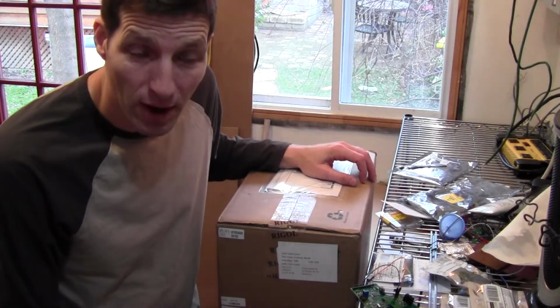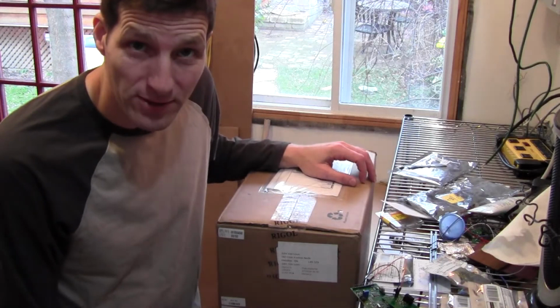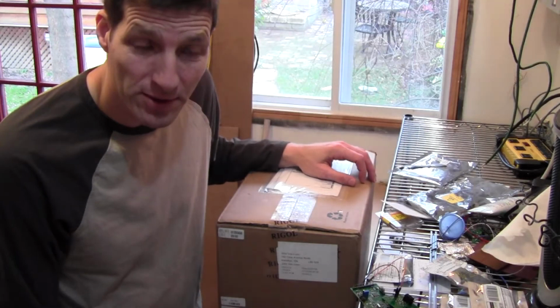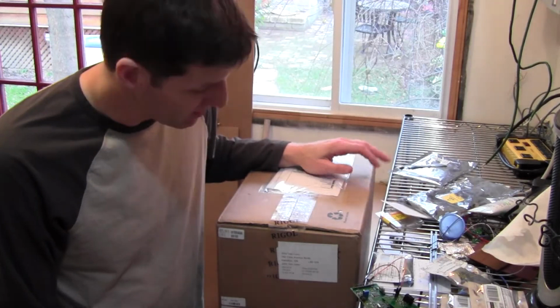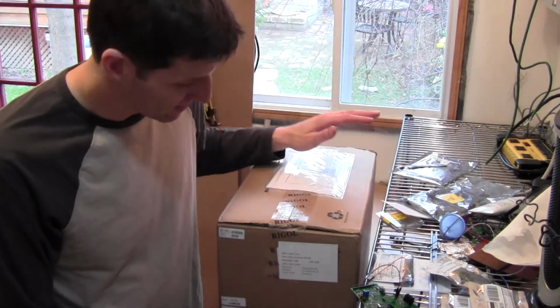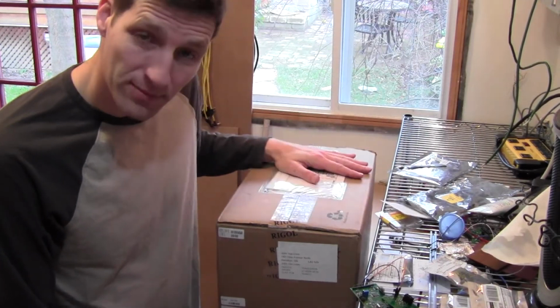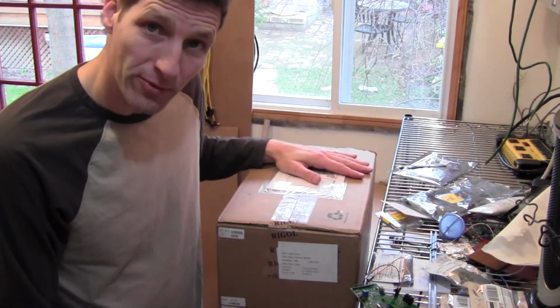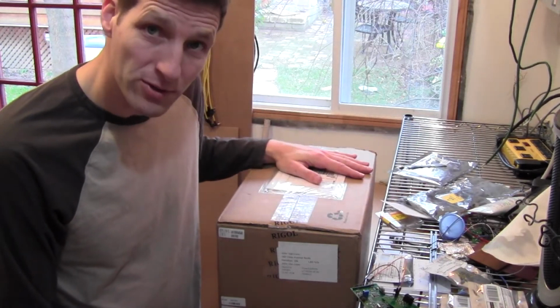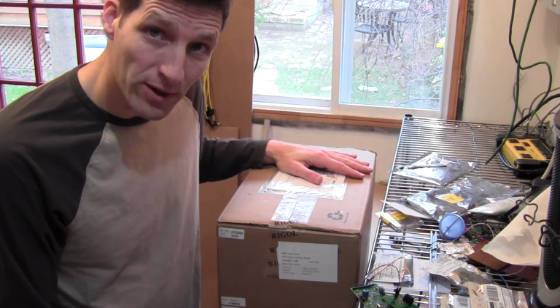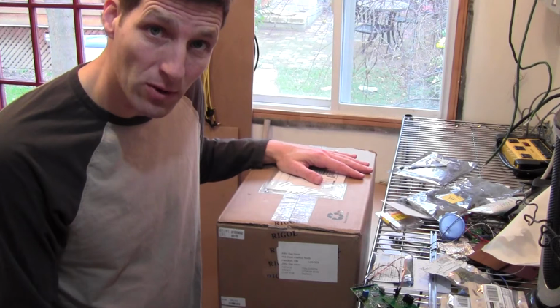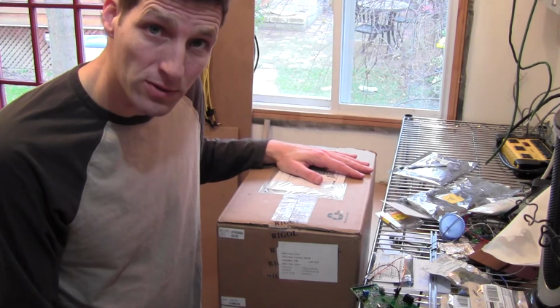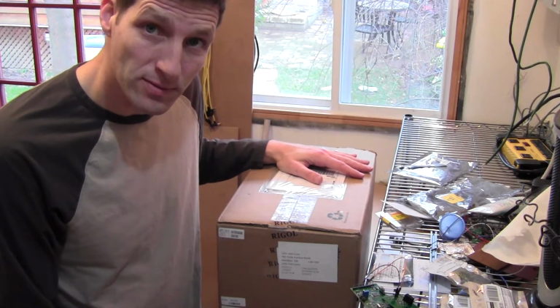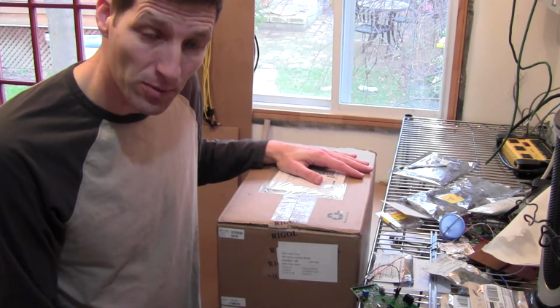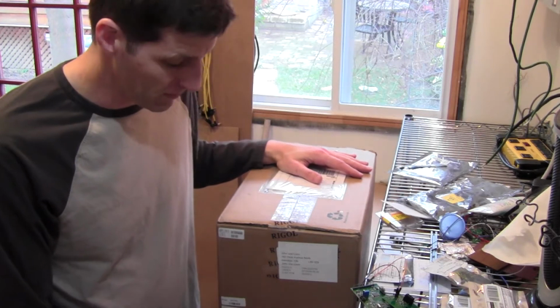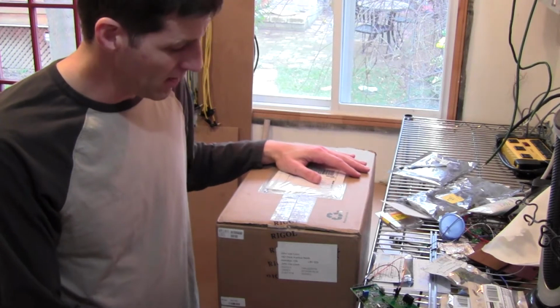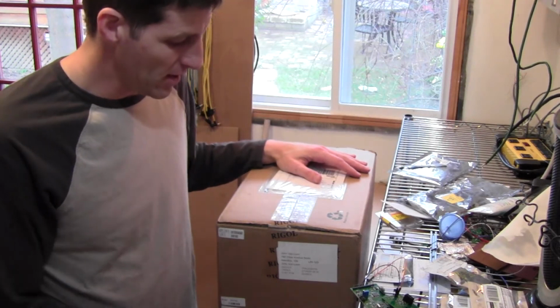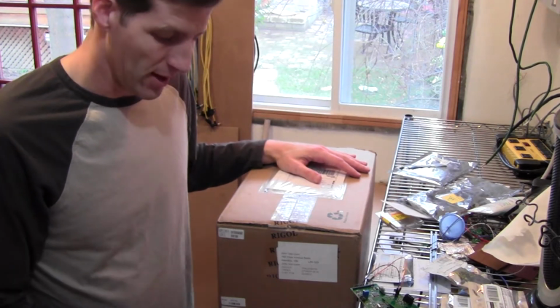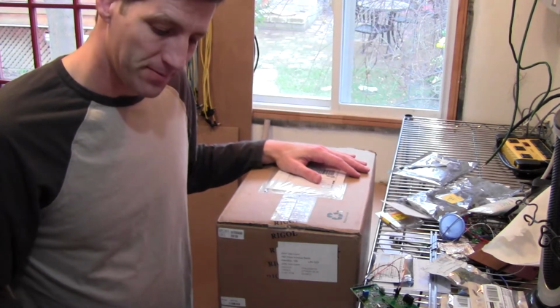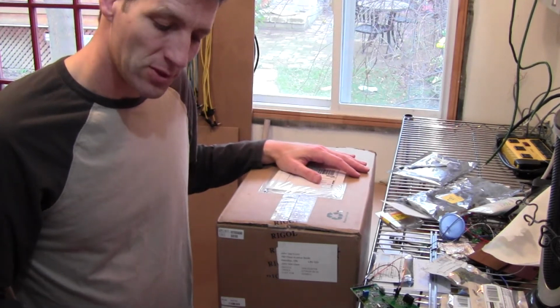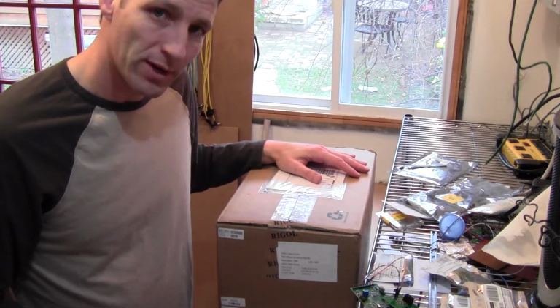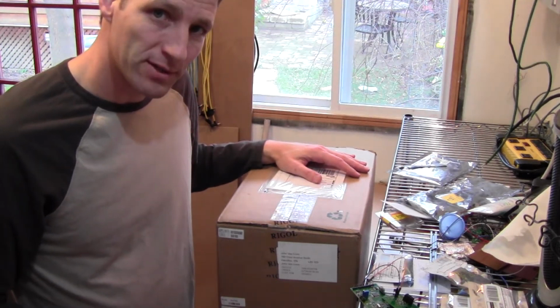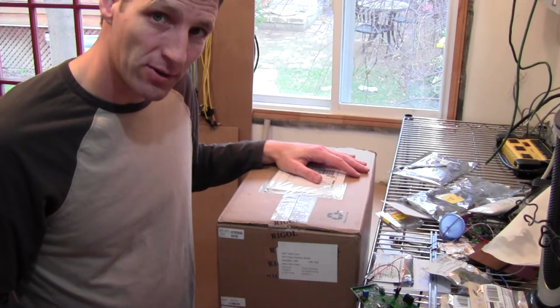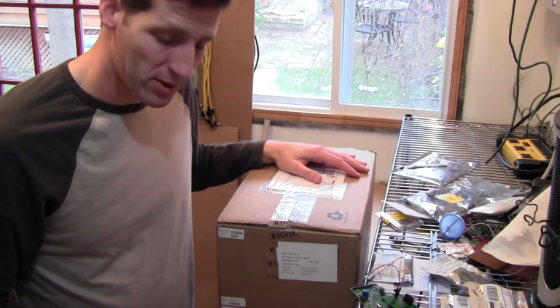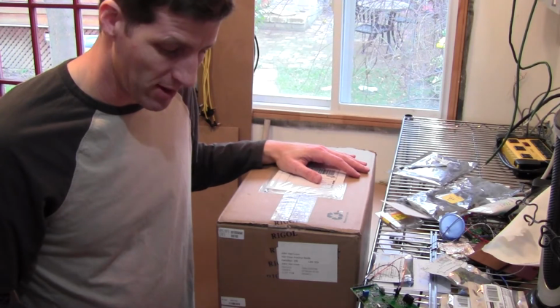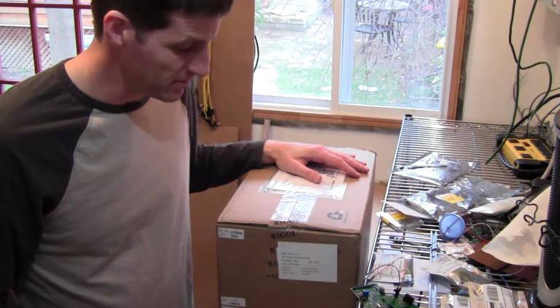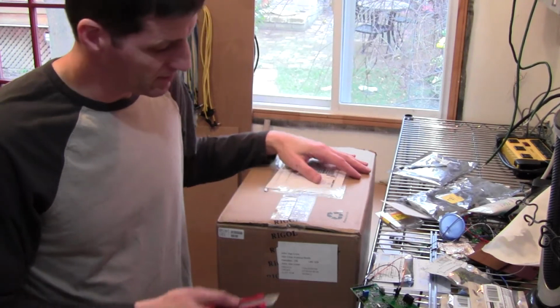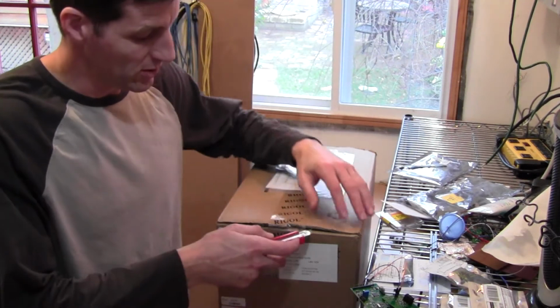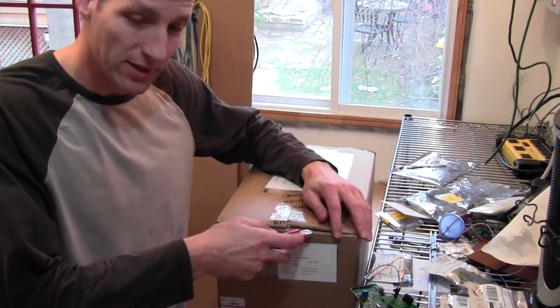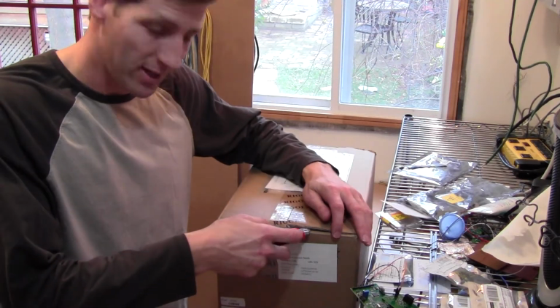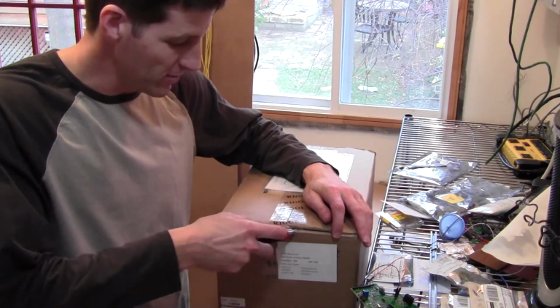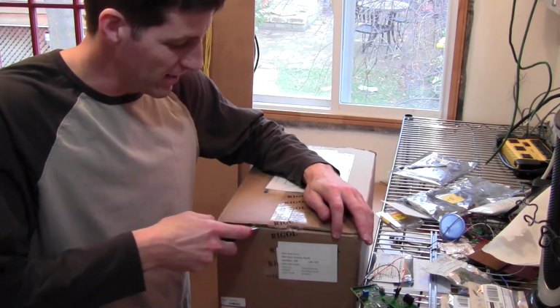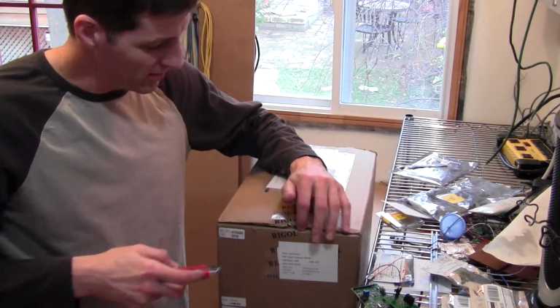Alright, so I'm going to be unboxing the Regal 2102 Scope. Just a quick unboxing video to see what's in the box. Just received this today so I'm kind of jazzed about it.